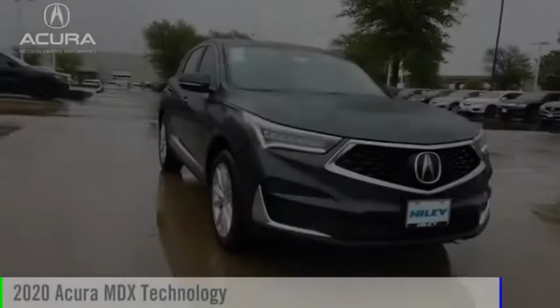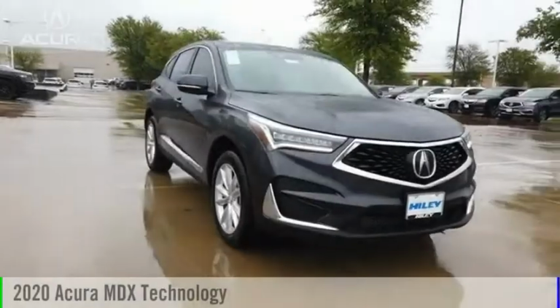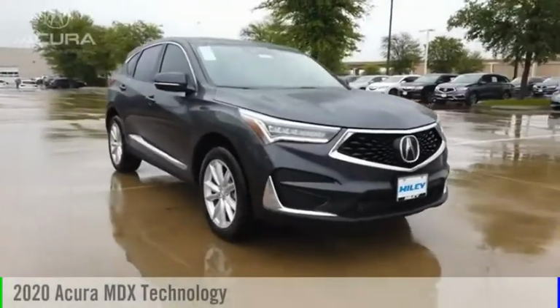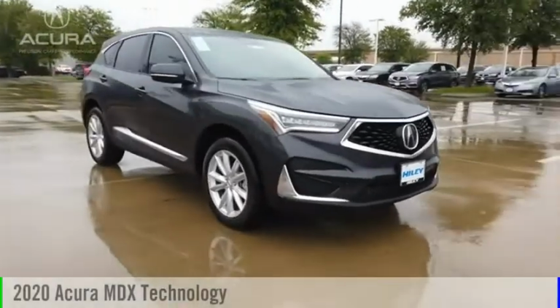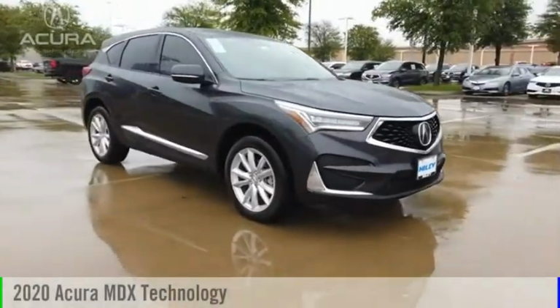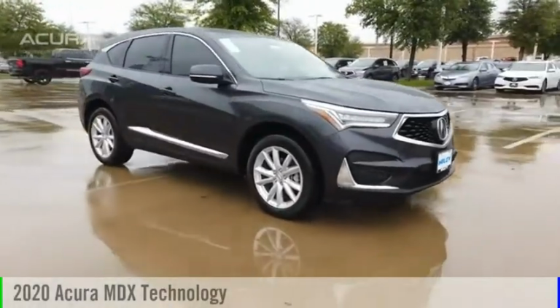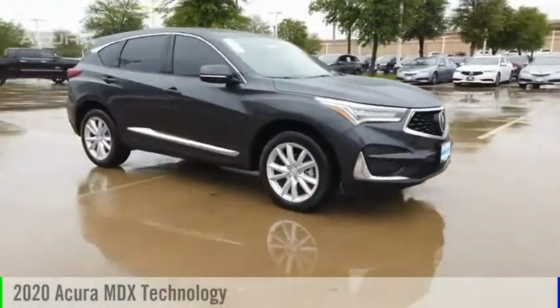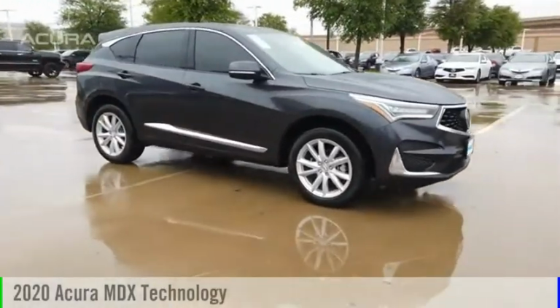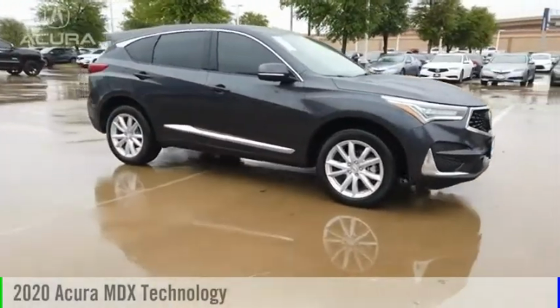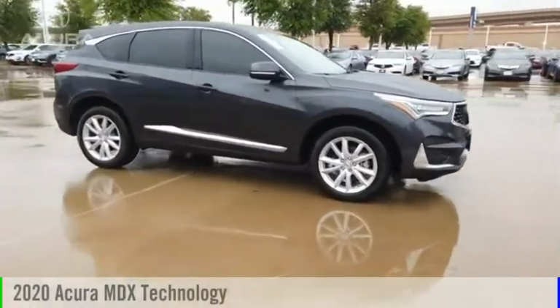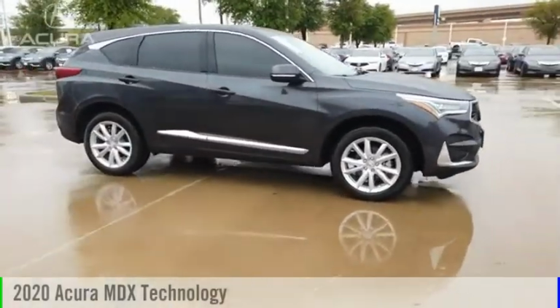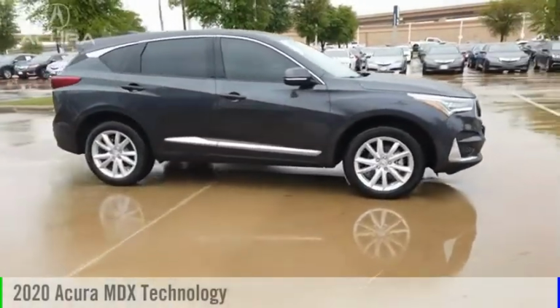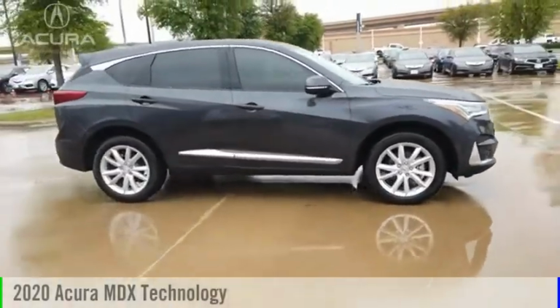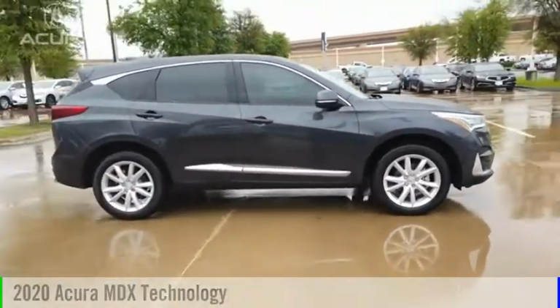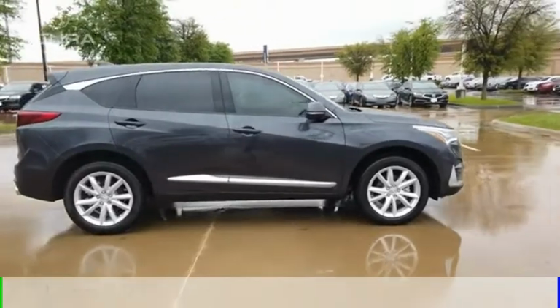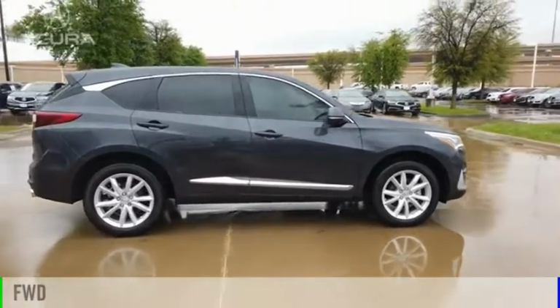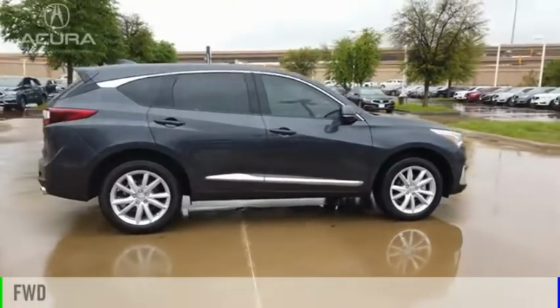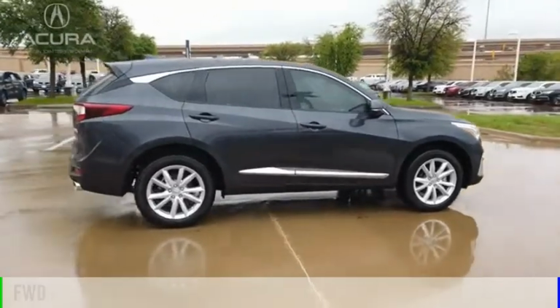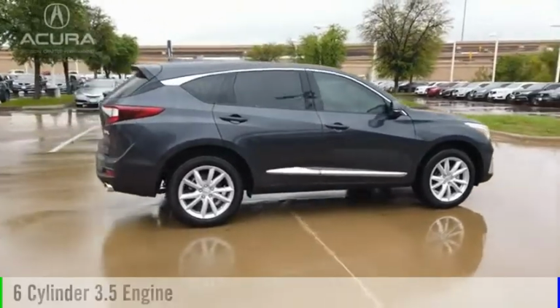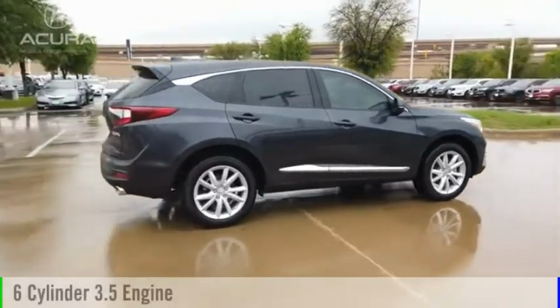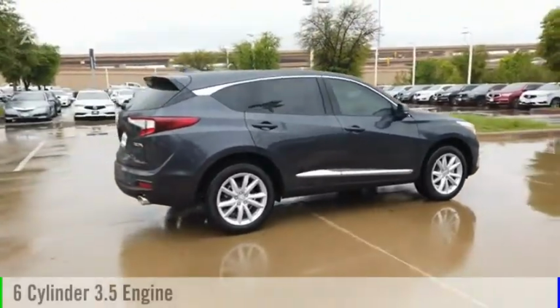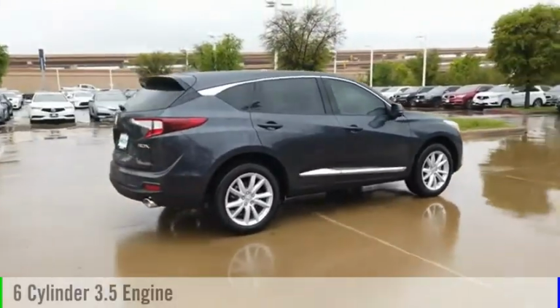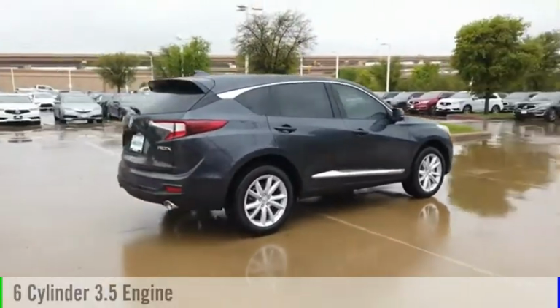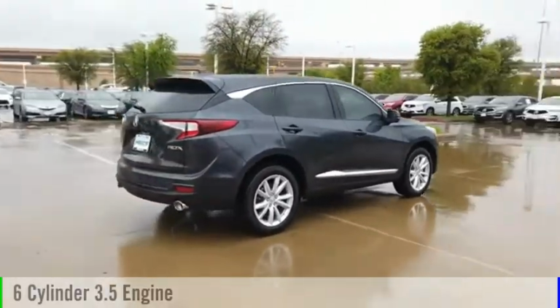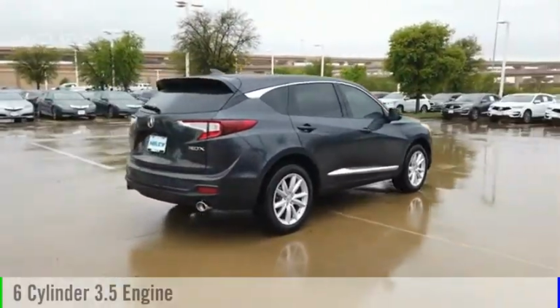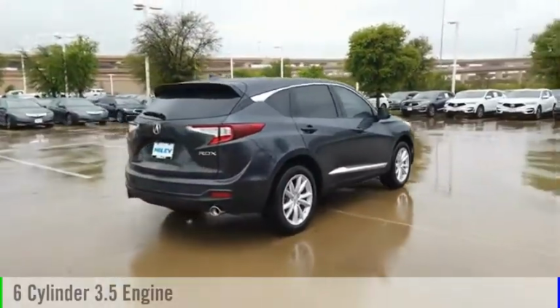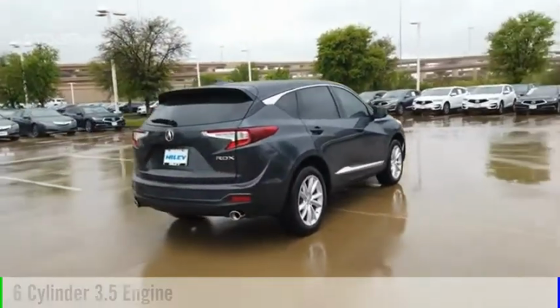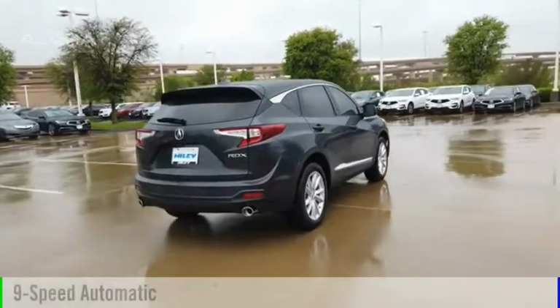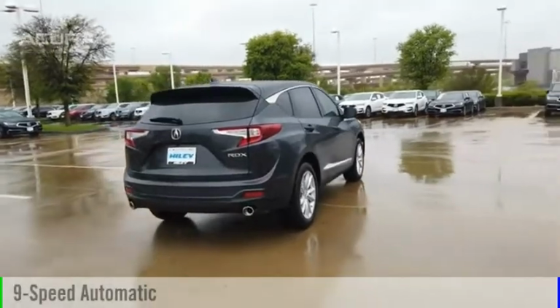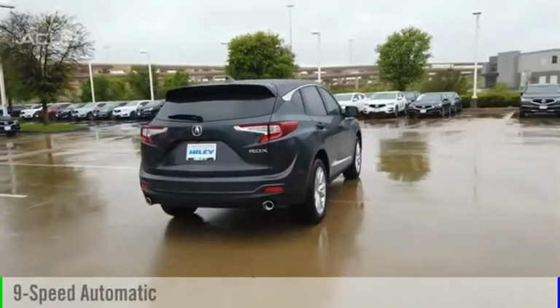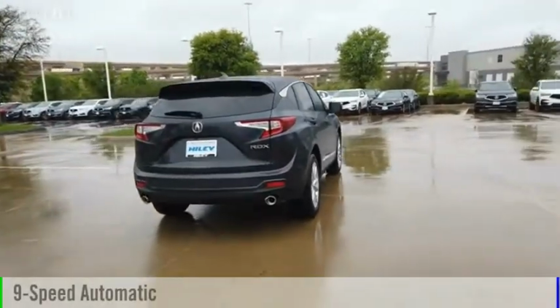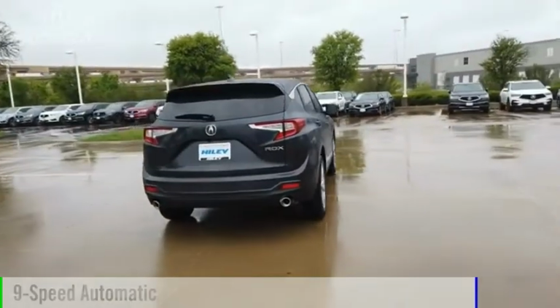We are pleased to show you the 2020 MDX. This vehicle is powered by a front-wheel drive, six-cylinder, 3.5-liter engine and comes with a nine-speed automatic transmission.